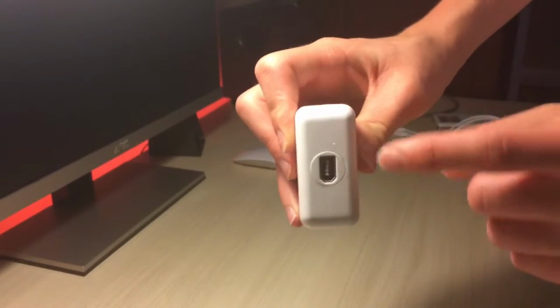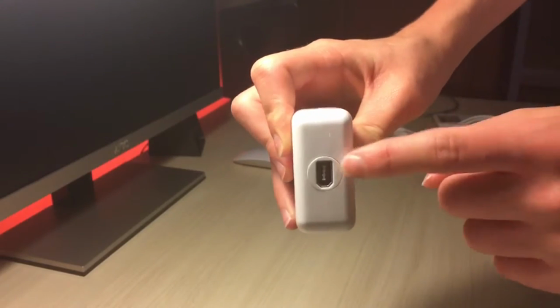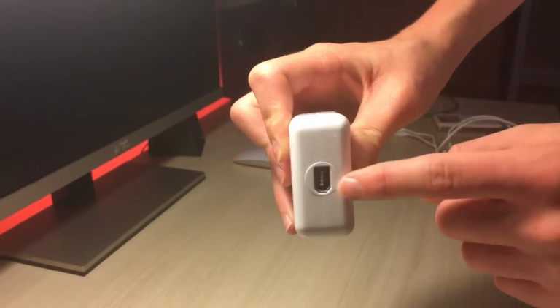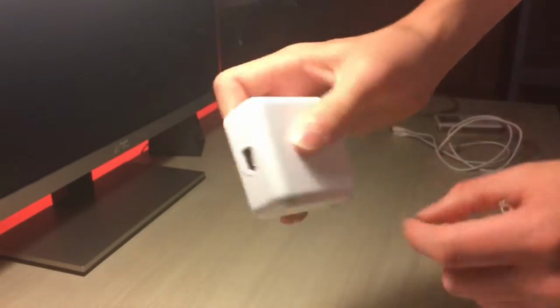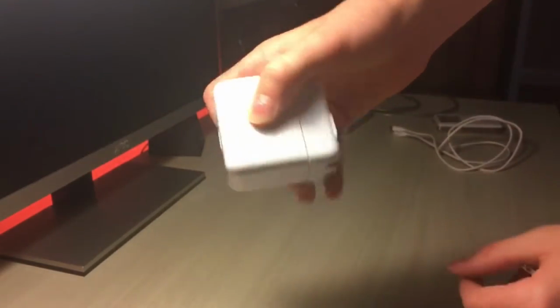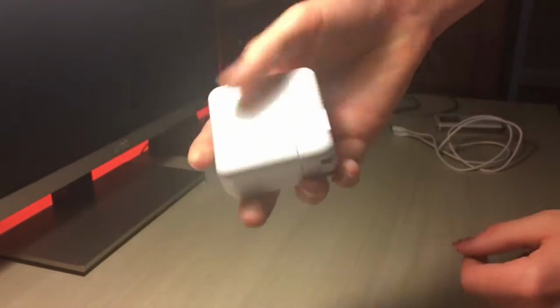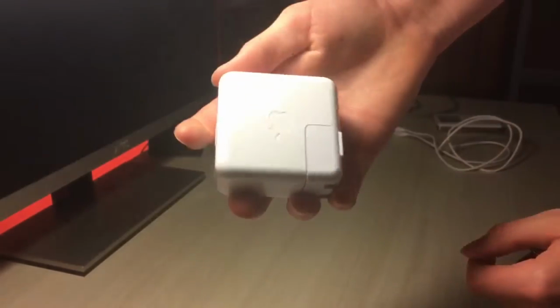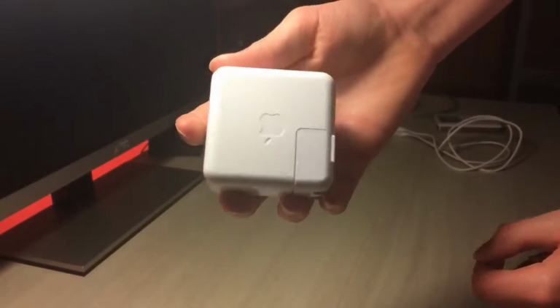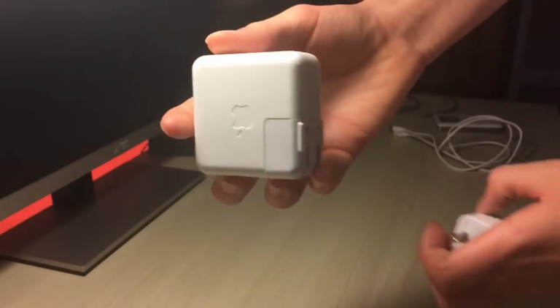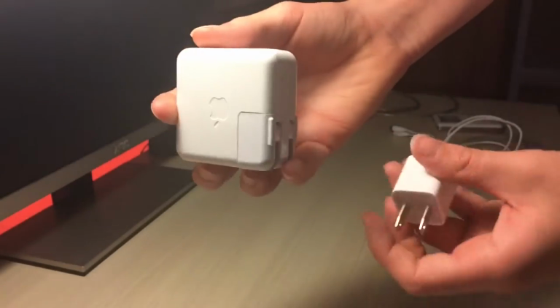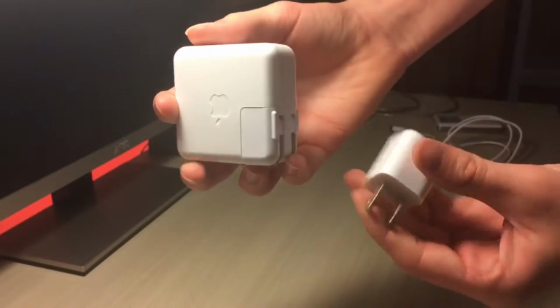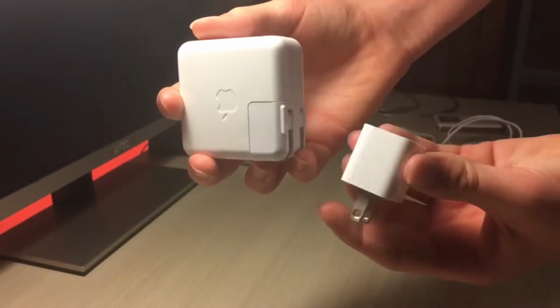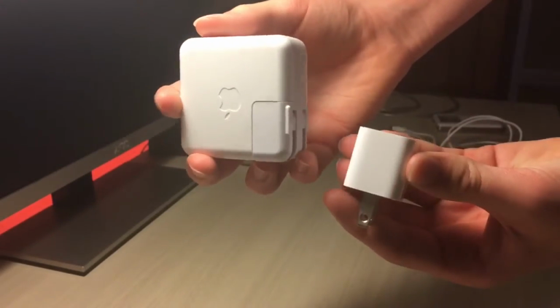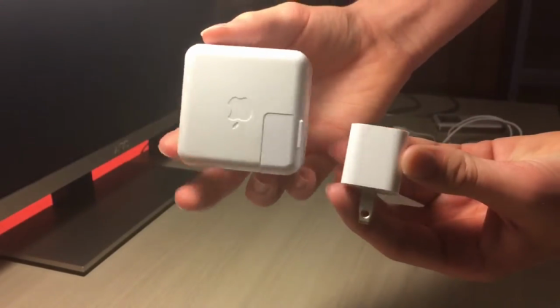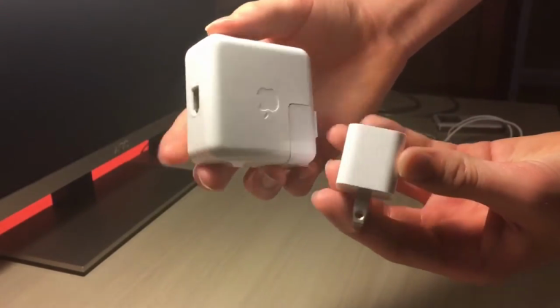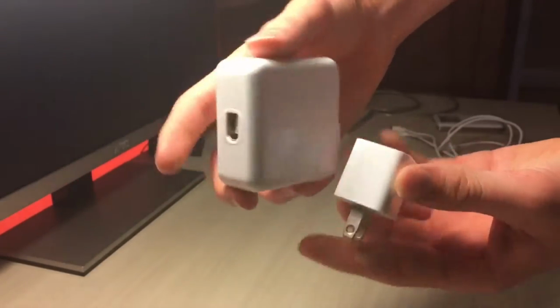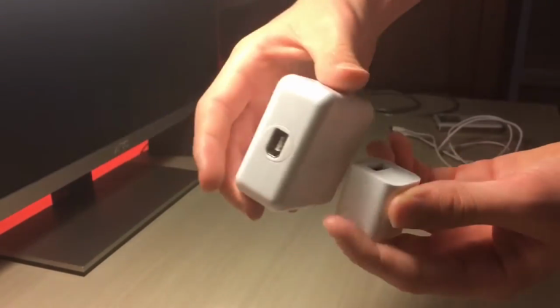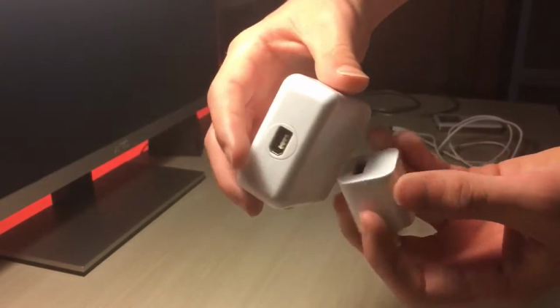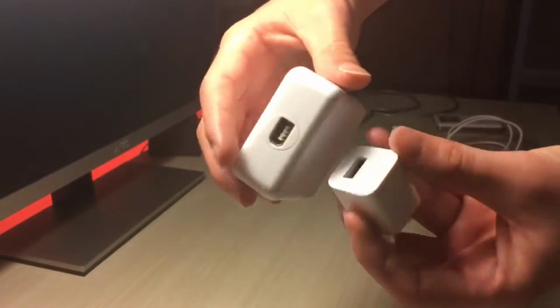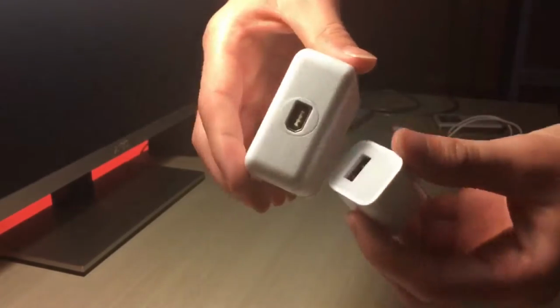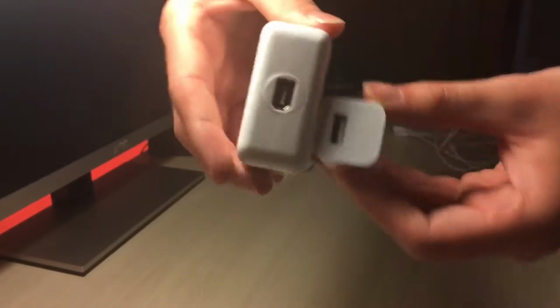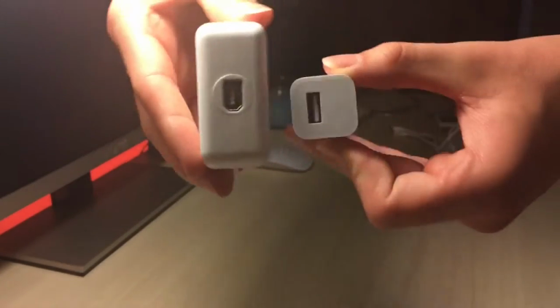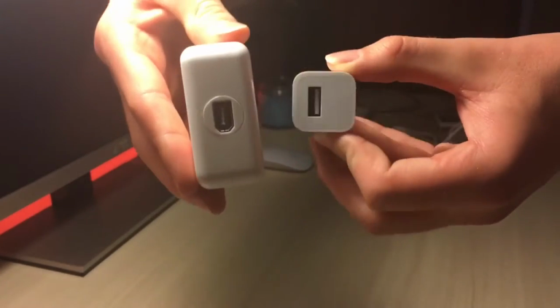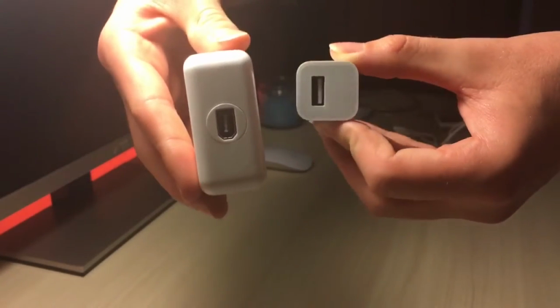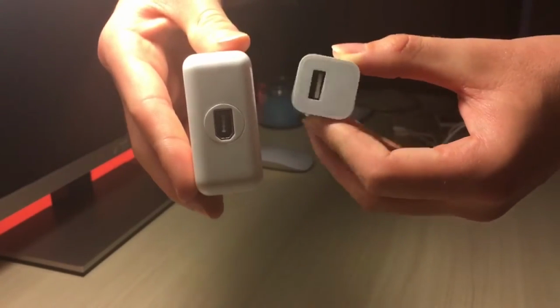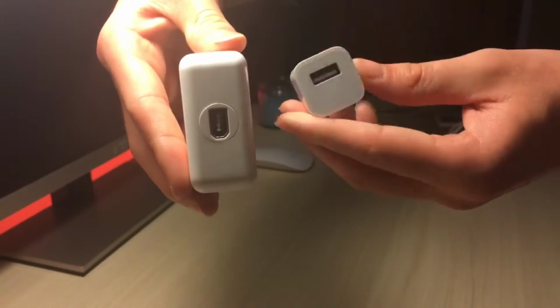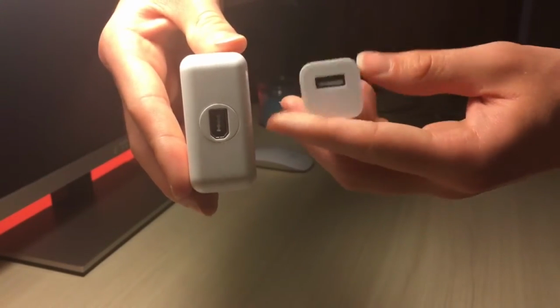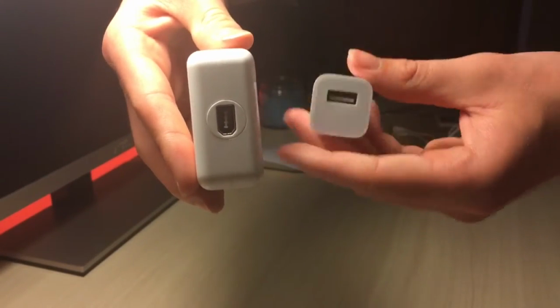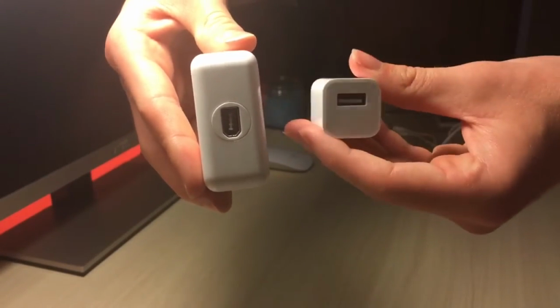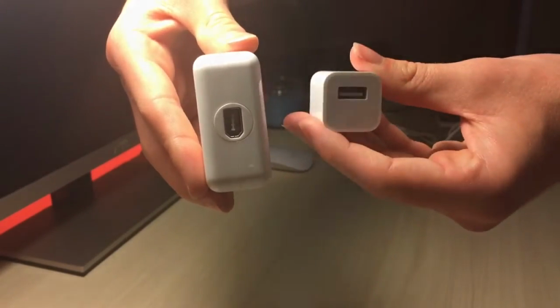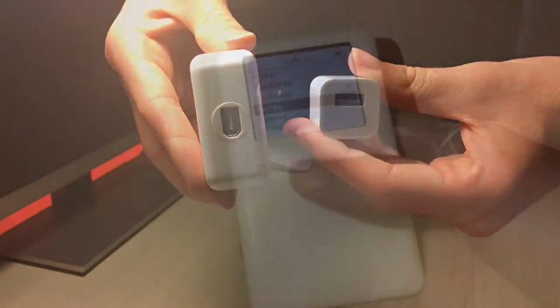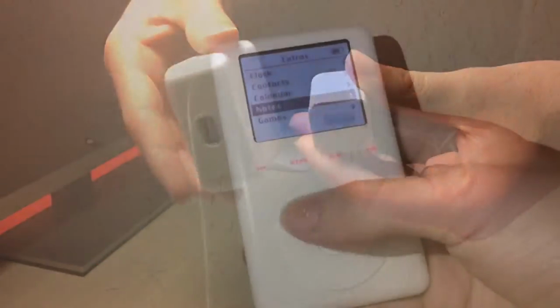As you can see, this was the power brick the iPod came with. It was very bulky compared to what we have today. As you can see, the size has come down dramatically.